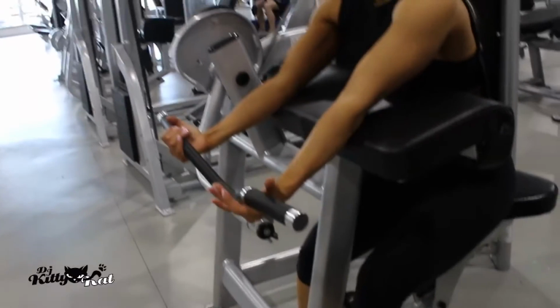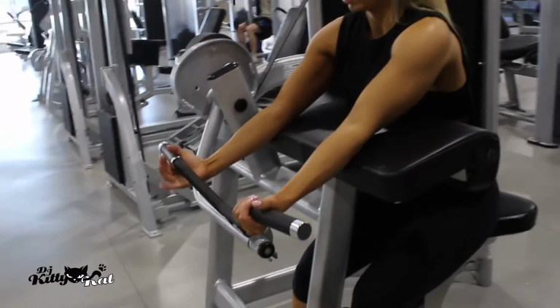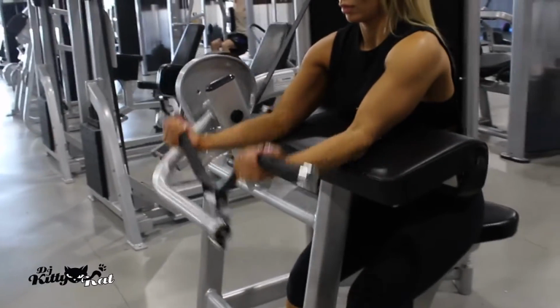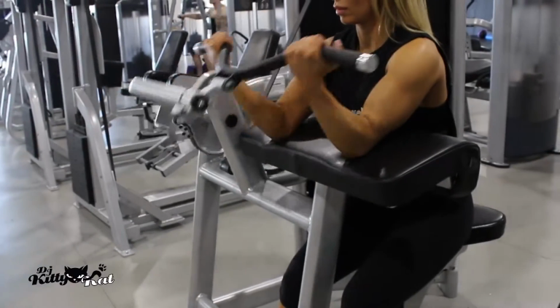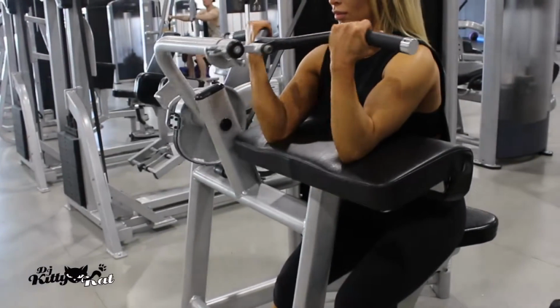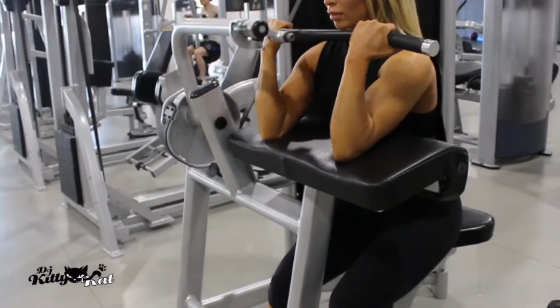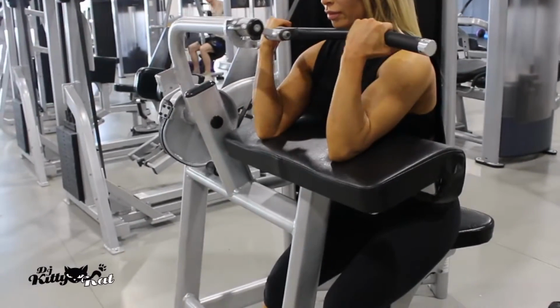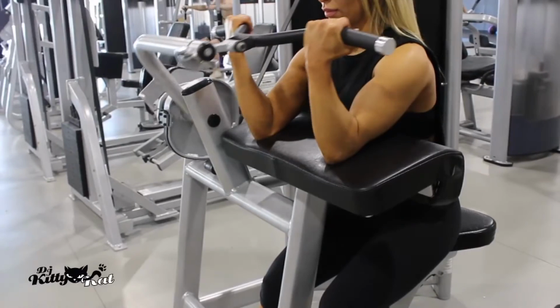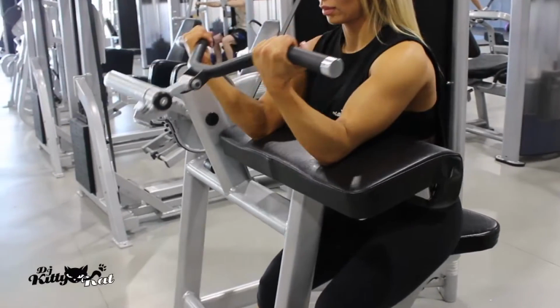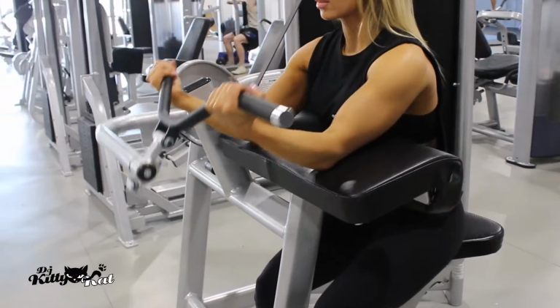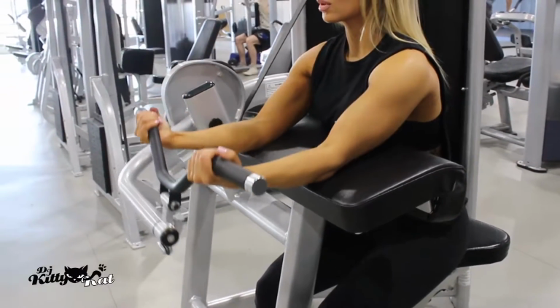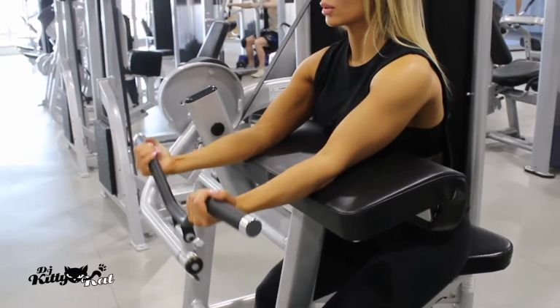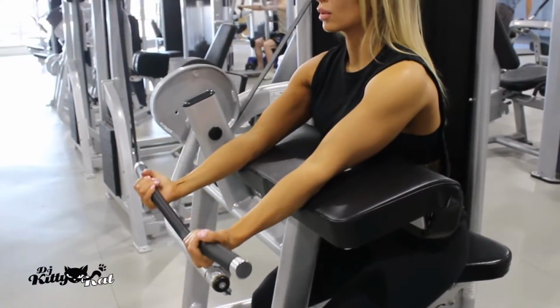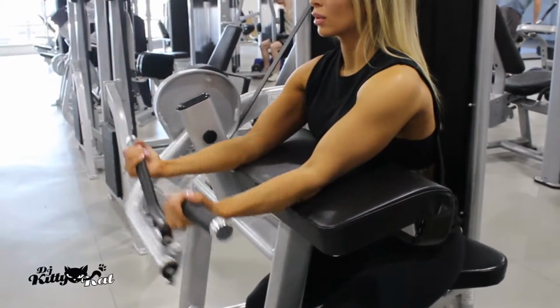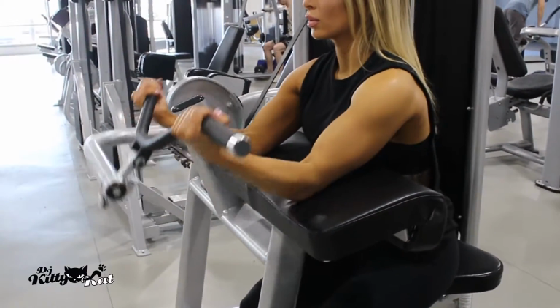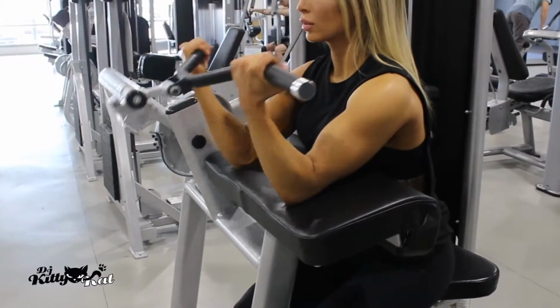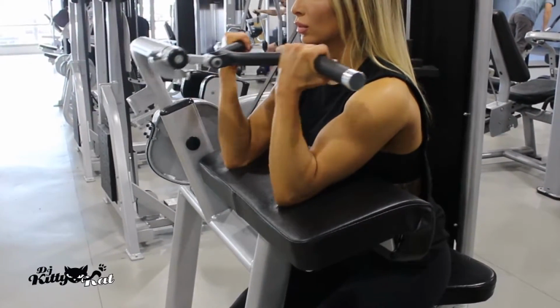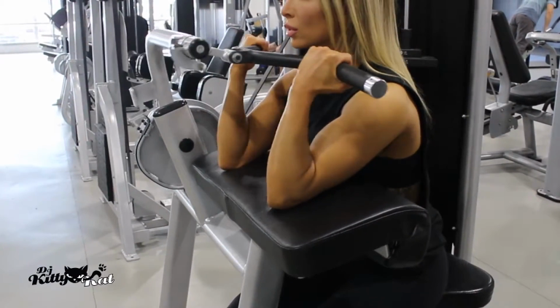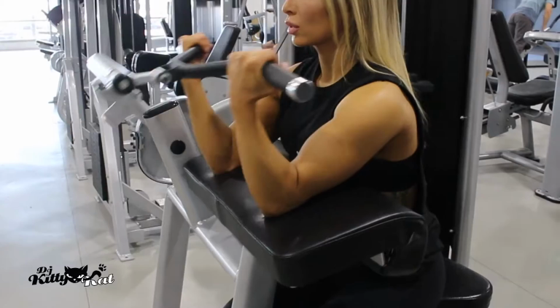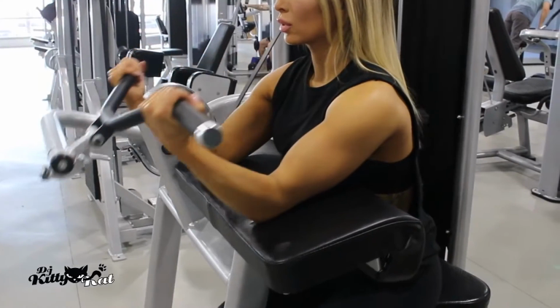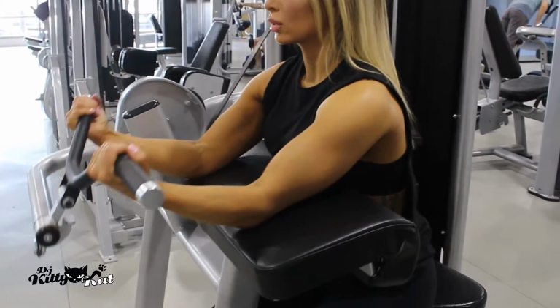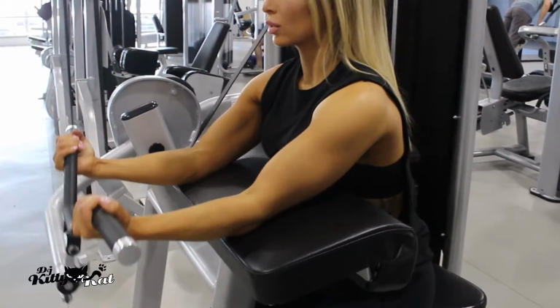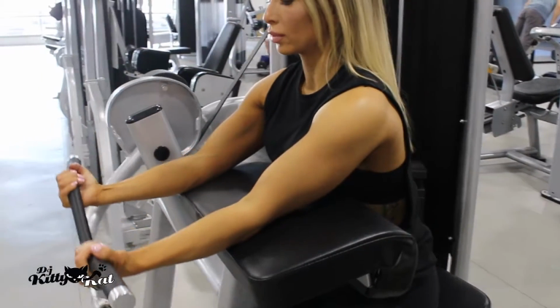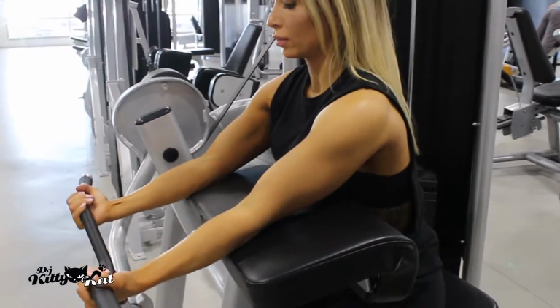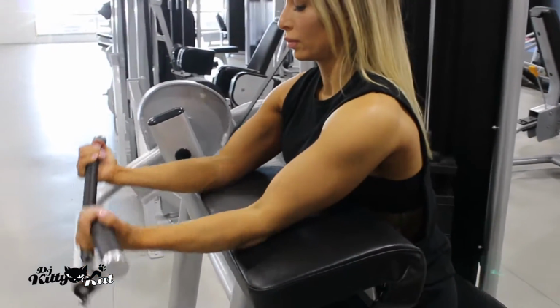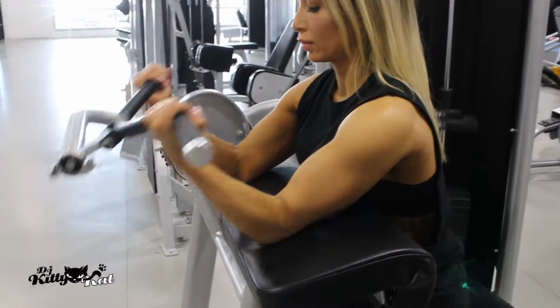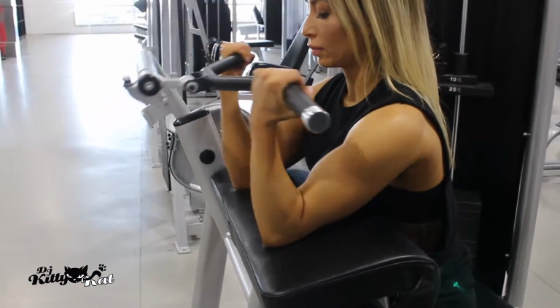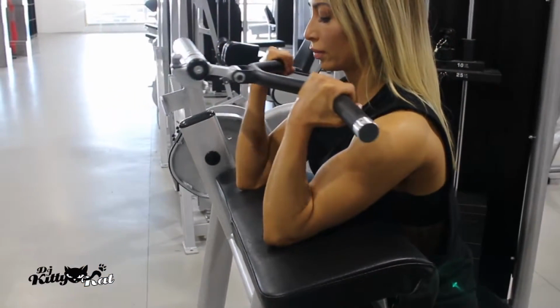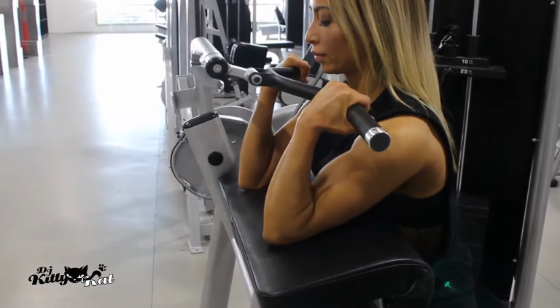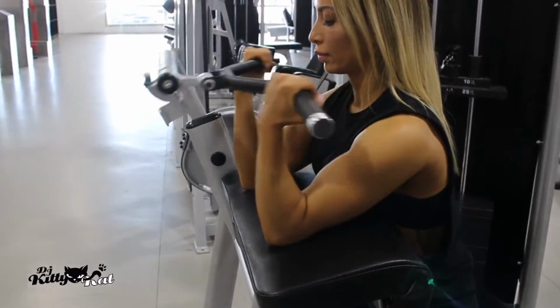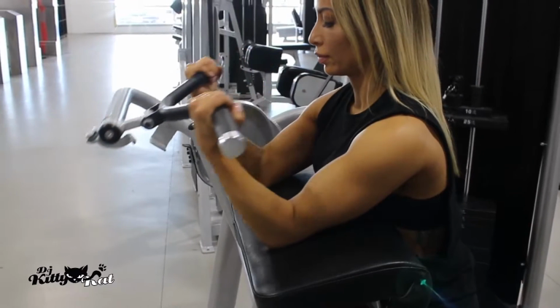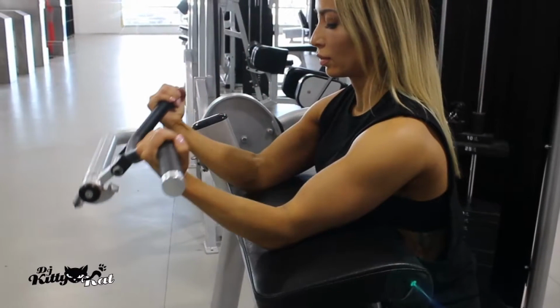I like to mix it up with the dumbbells and also the dumbbell machines. I find this one really tough — I think it's because you have to extend your arms so far out. Pull it all the way up, then squeeze and bring it back.